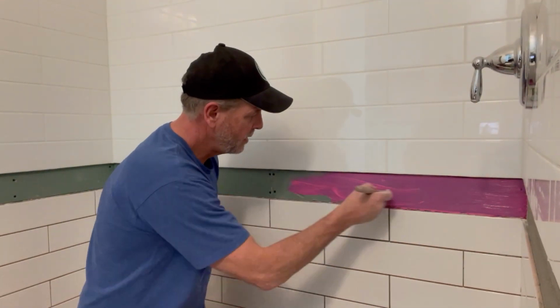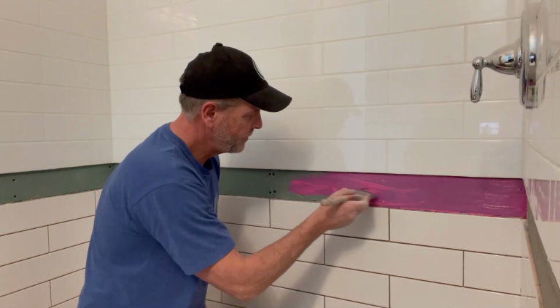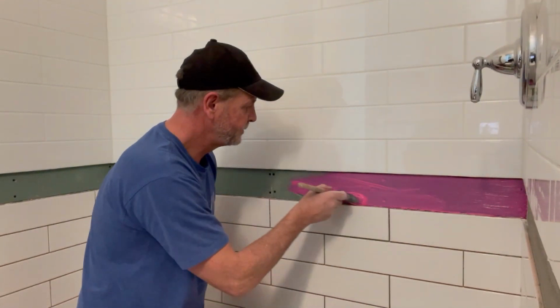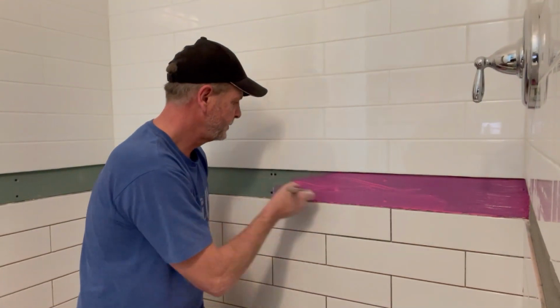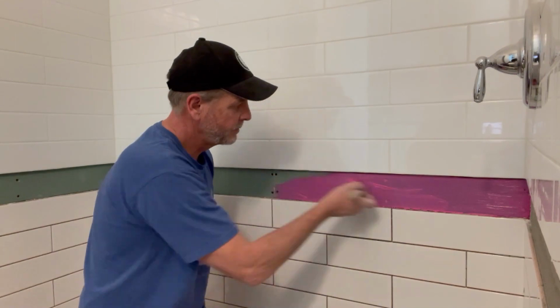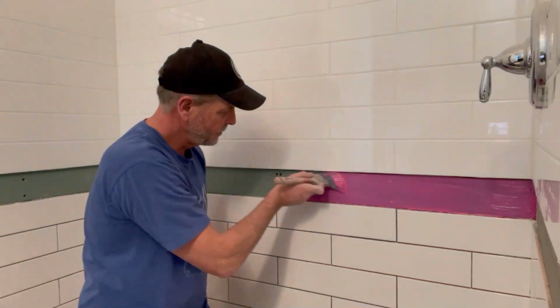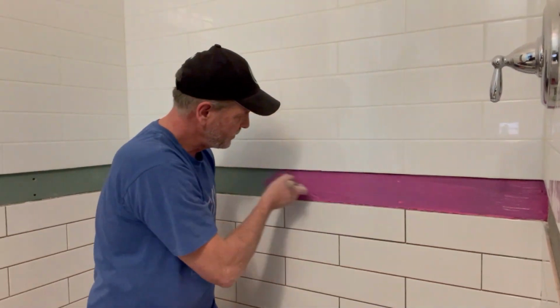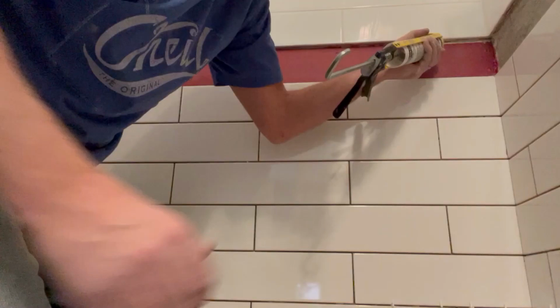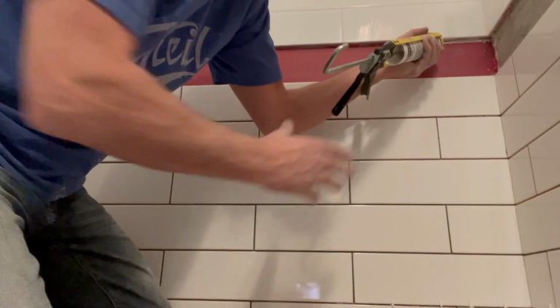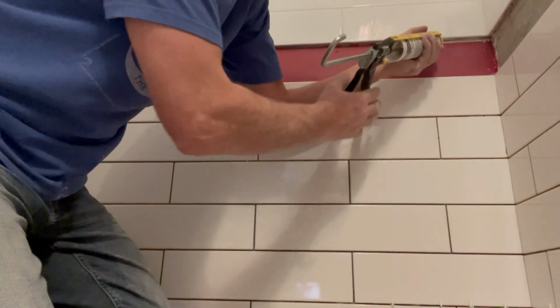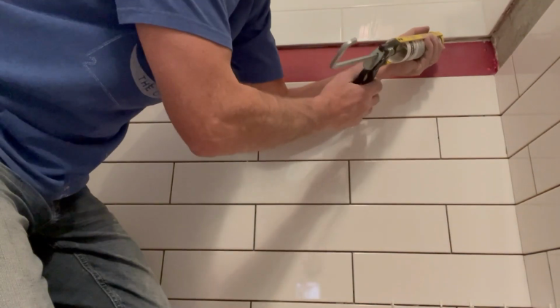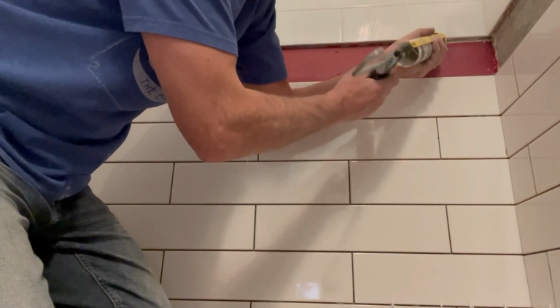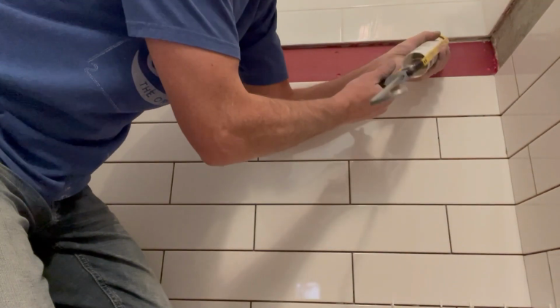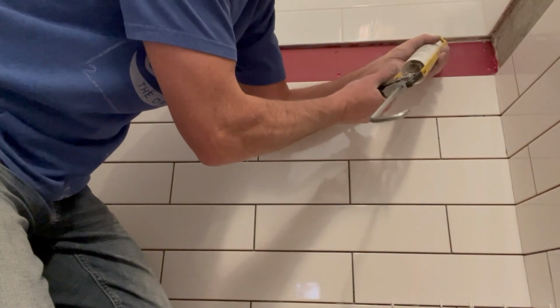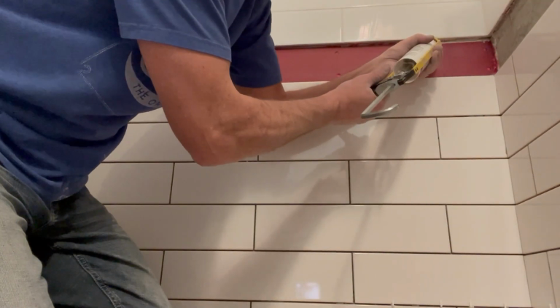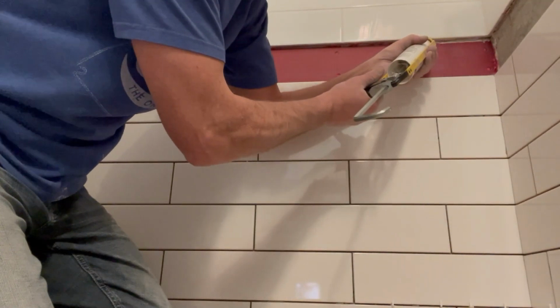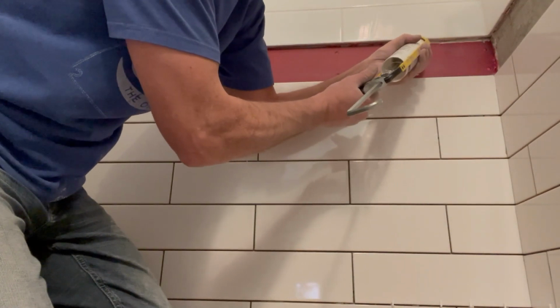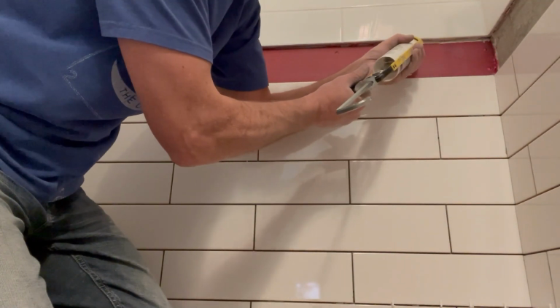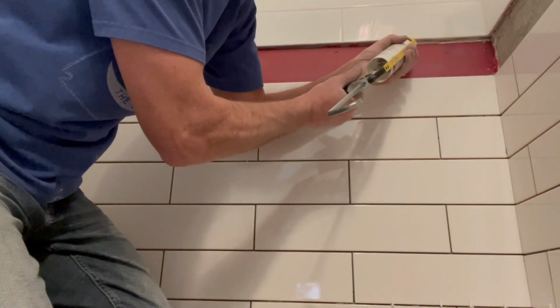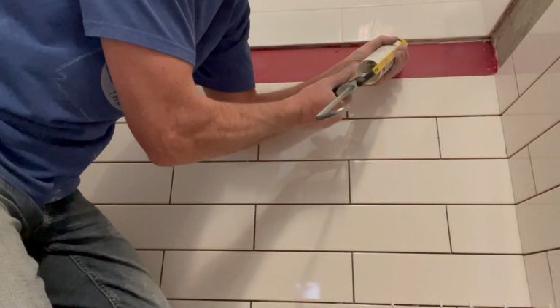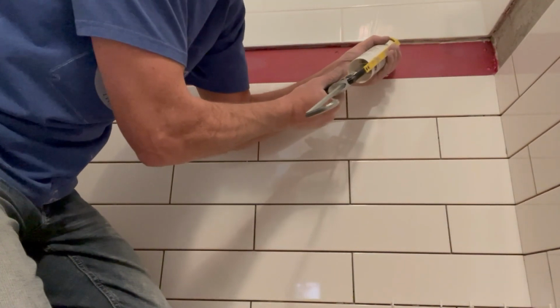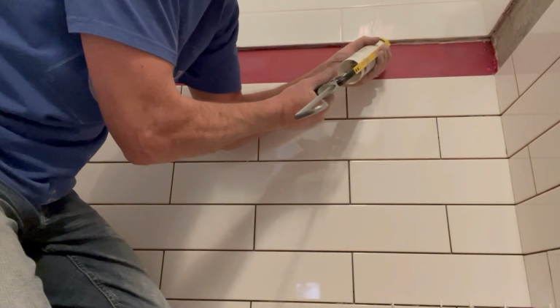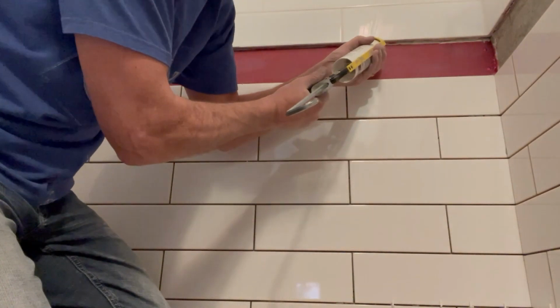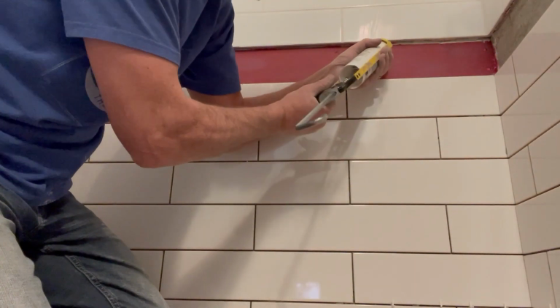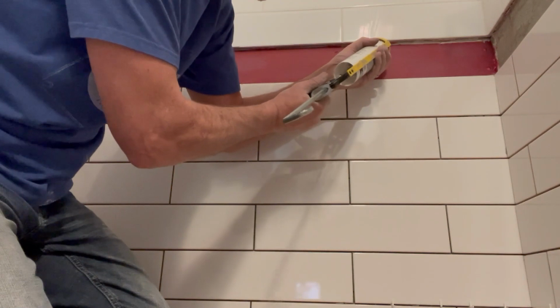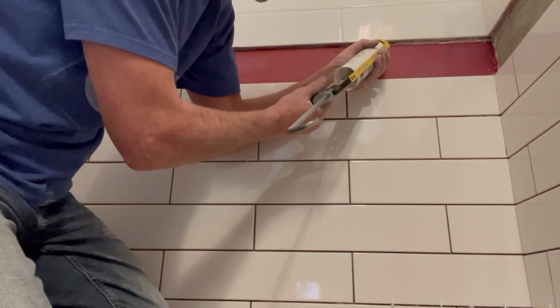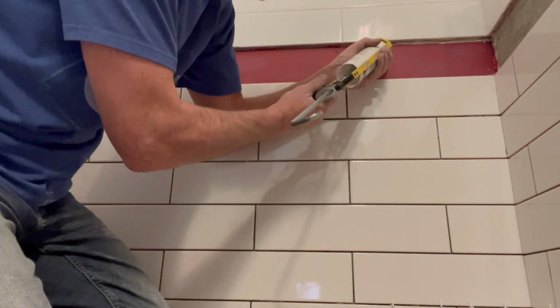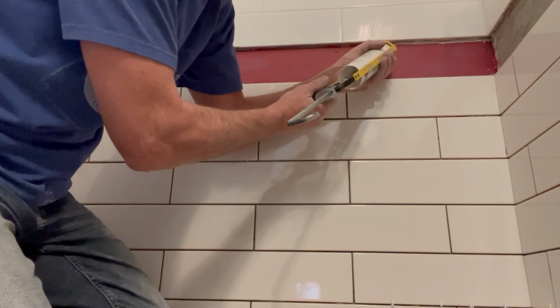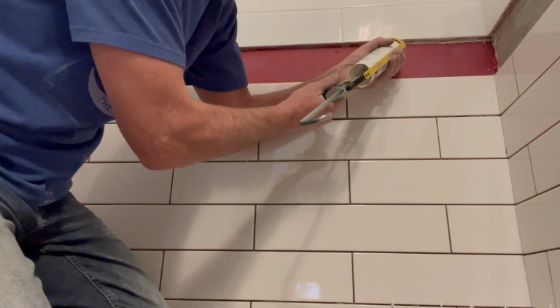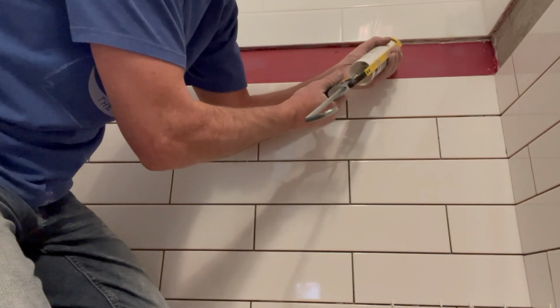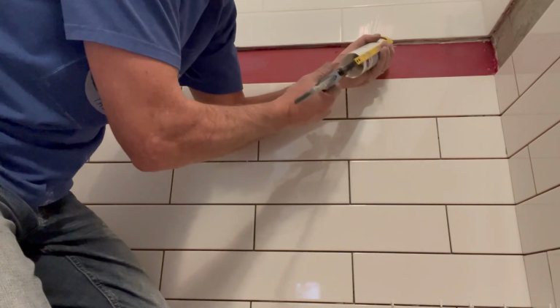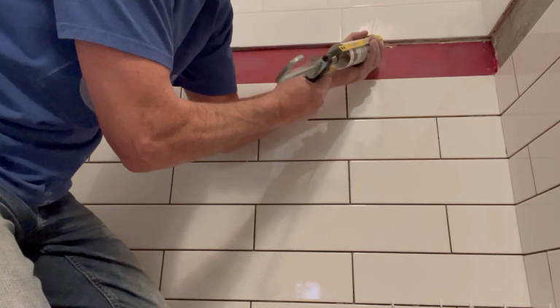For good measure I'm also going to add a bead of silicone up into the crack to try to get as much waterproofing protection as we can get.